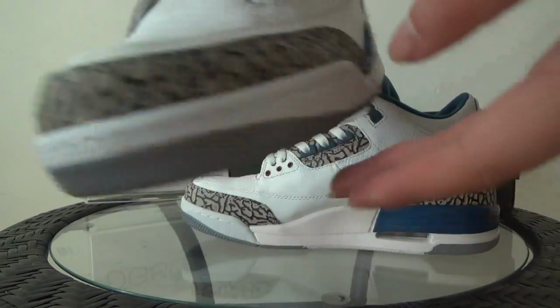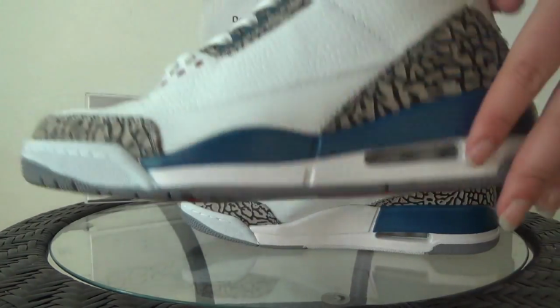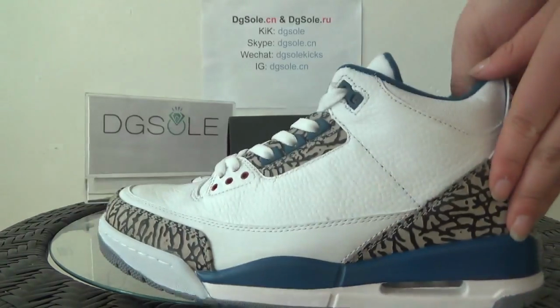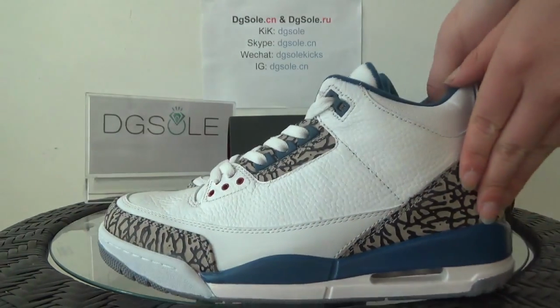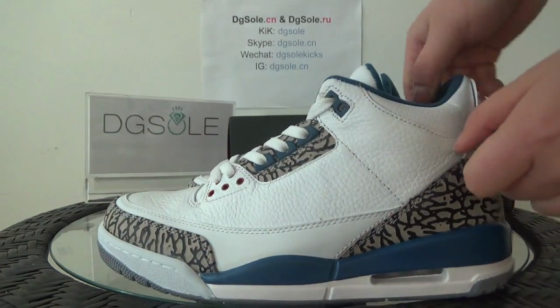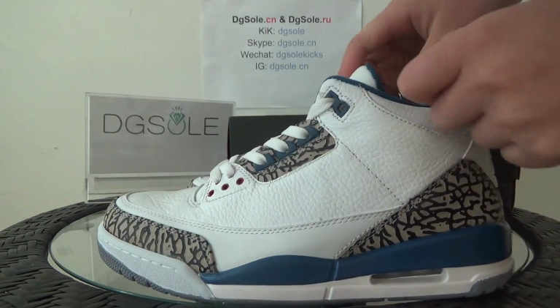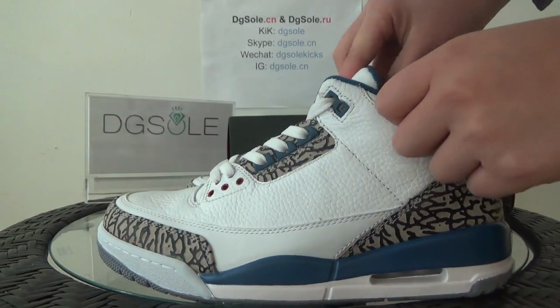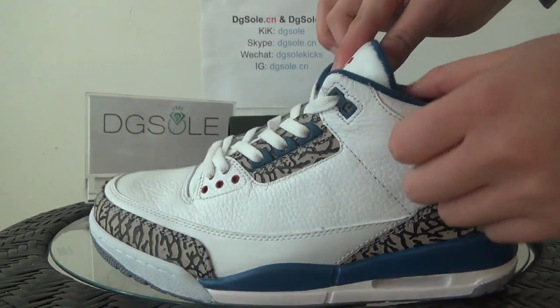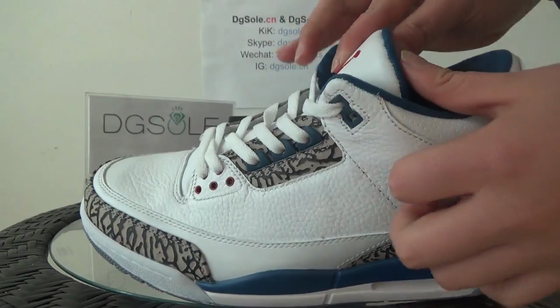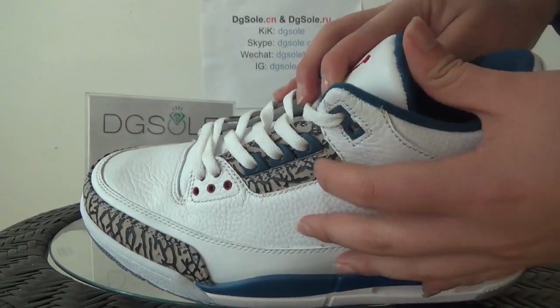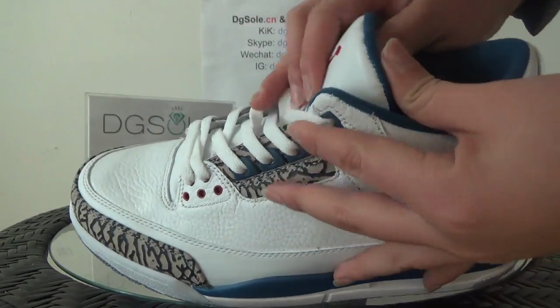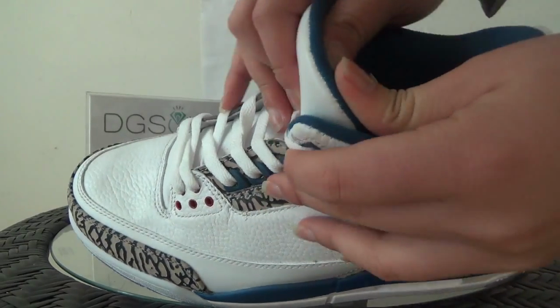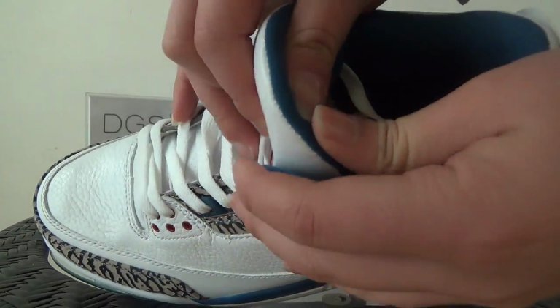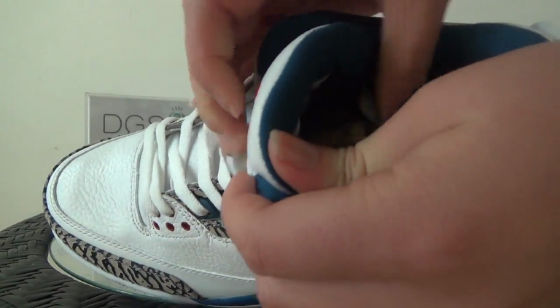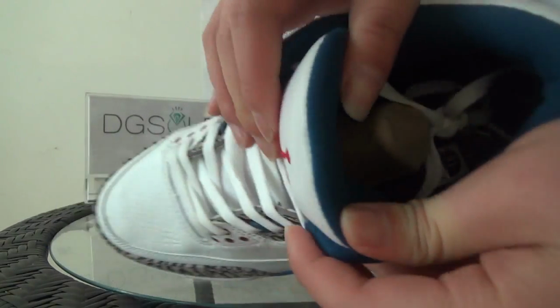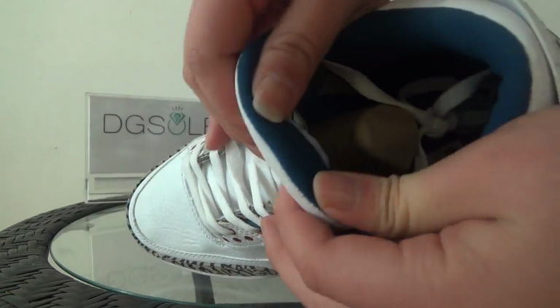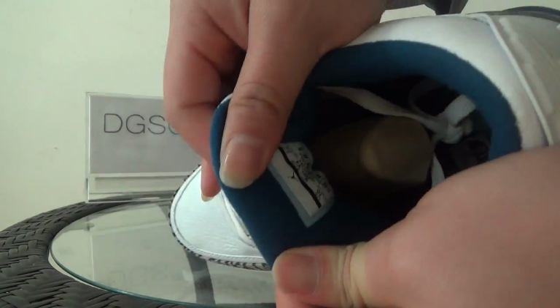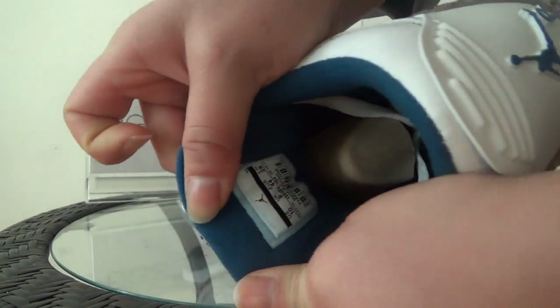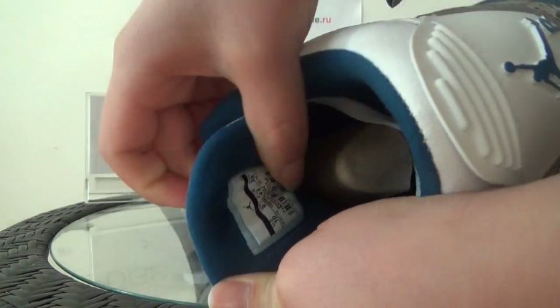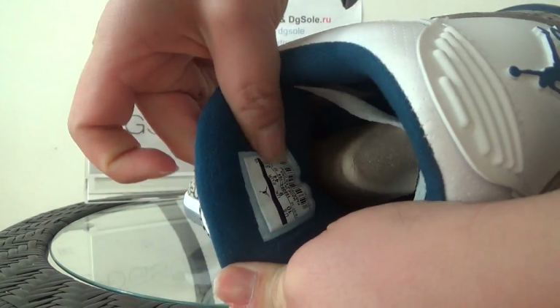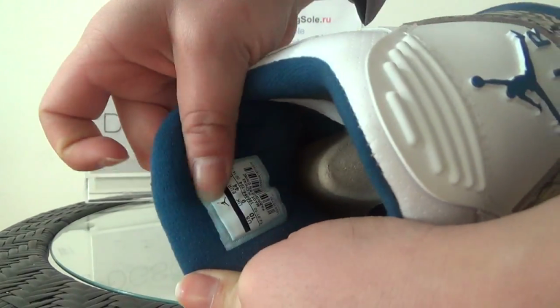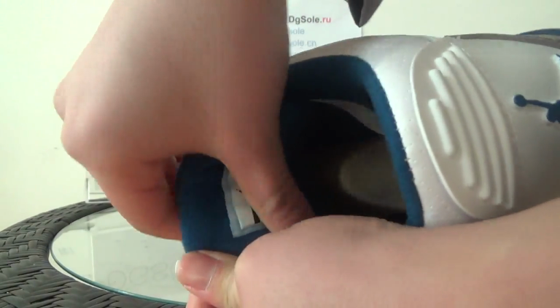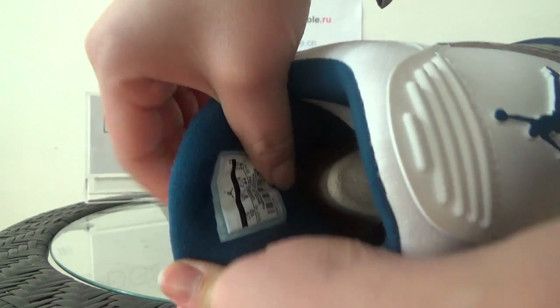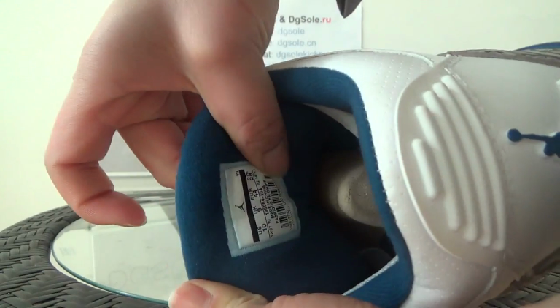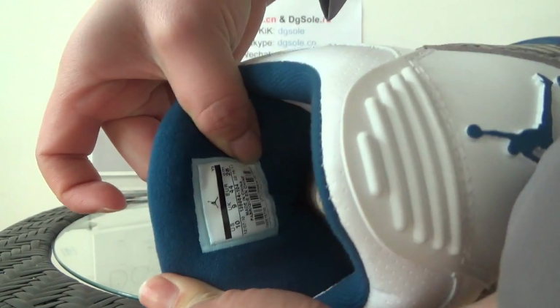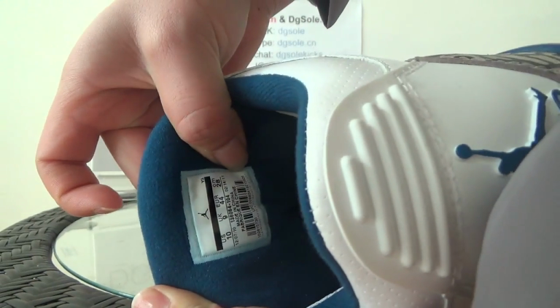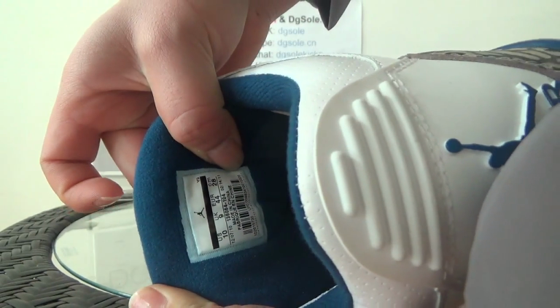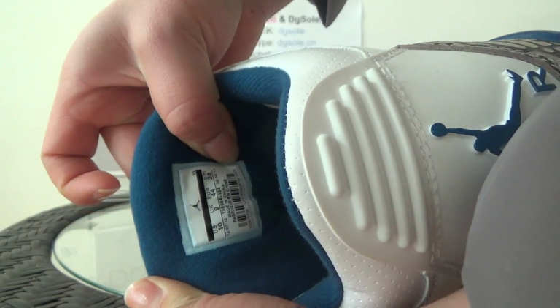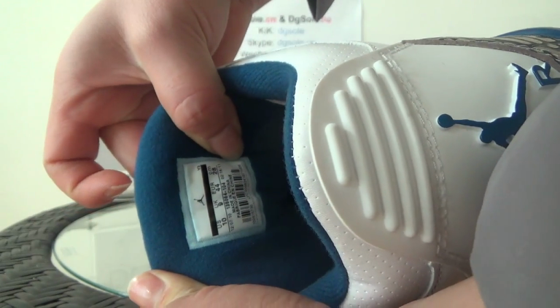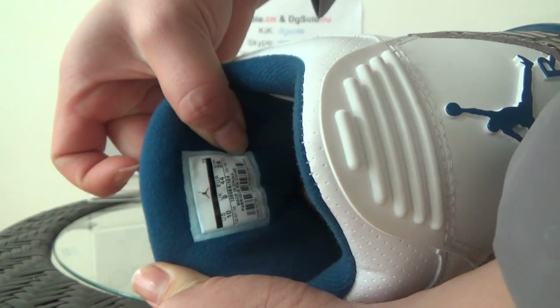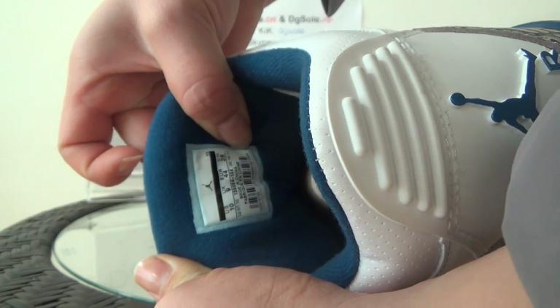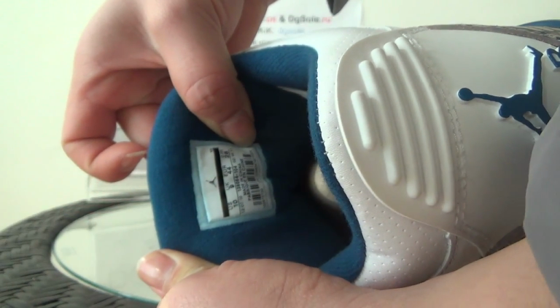Now turn to the inner part. Here you can catch the size tag and also the product code.